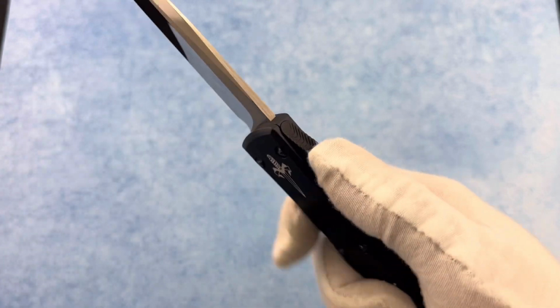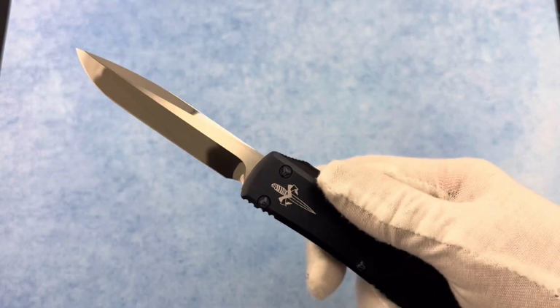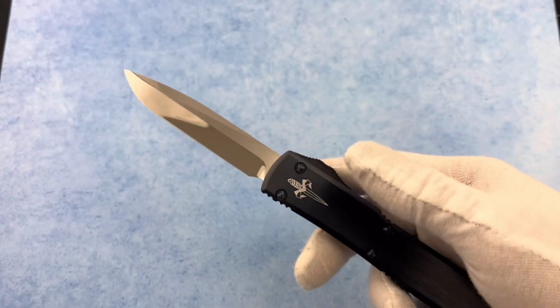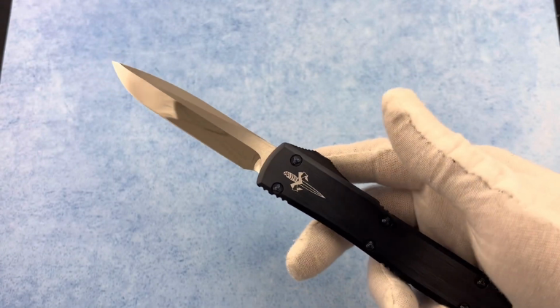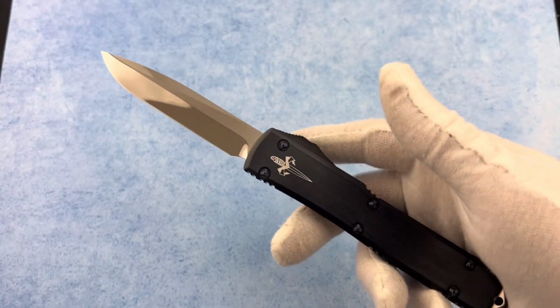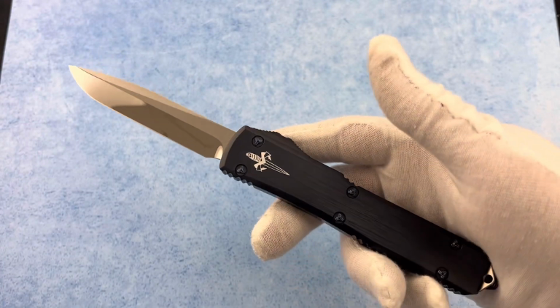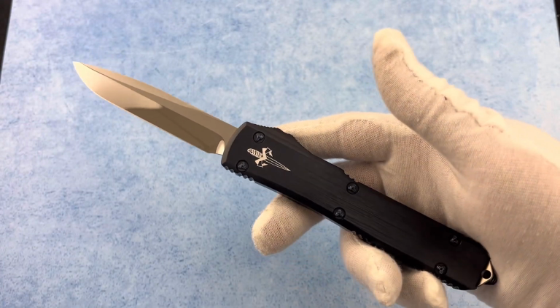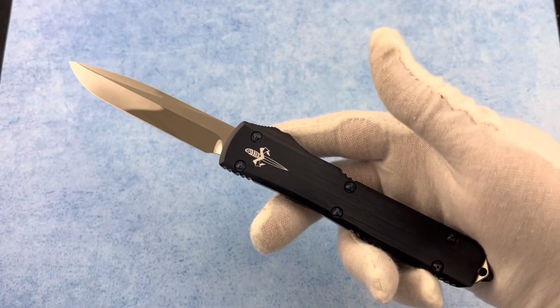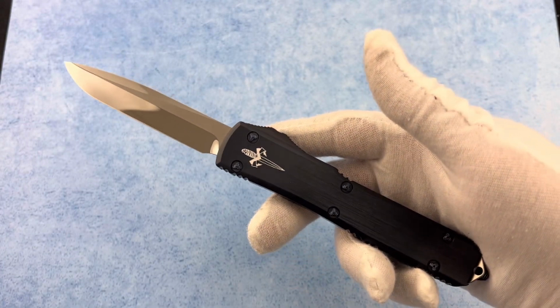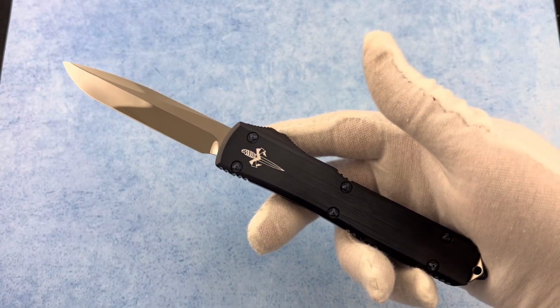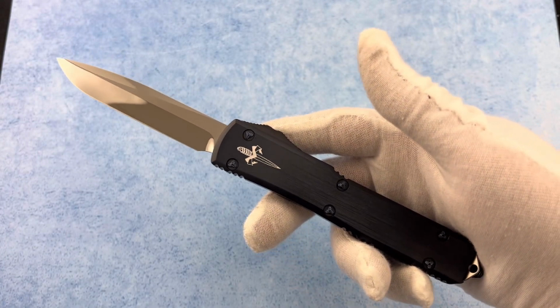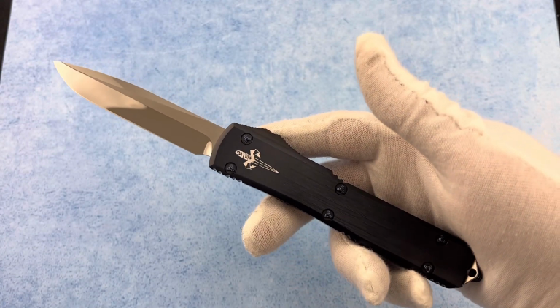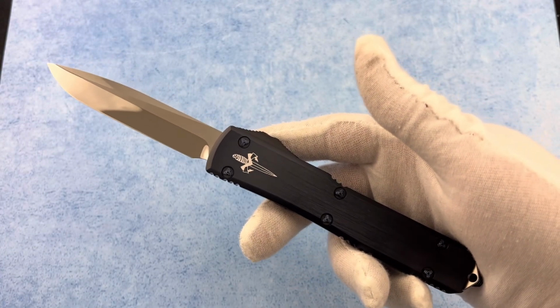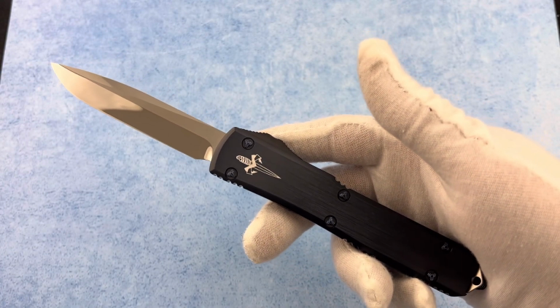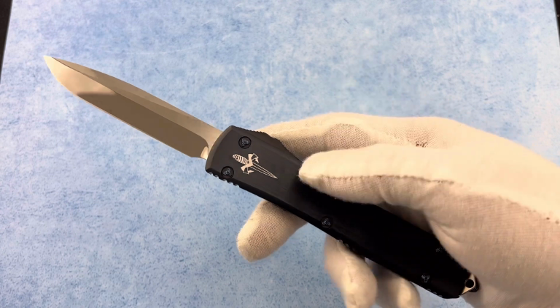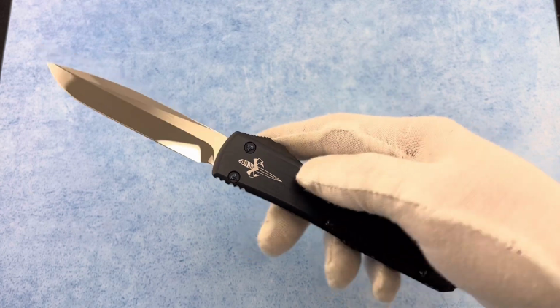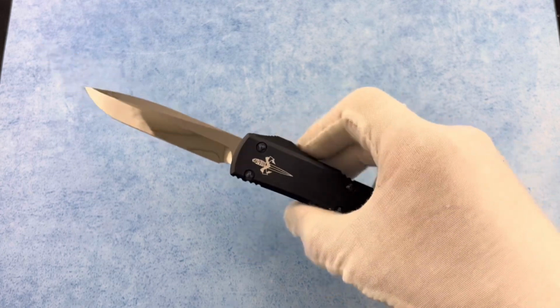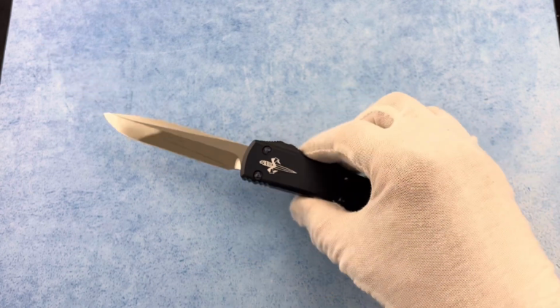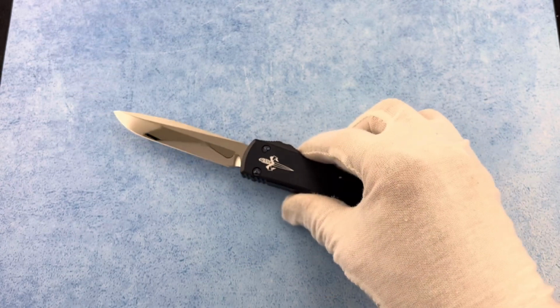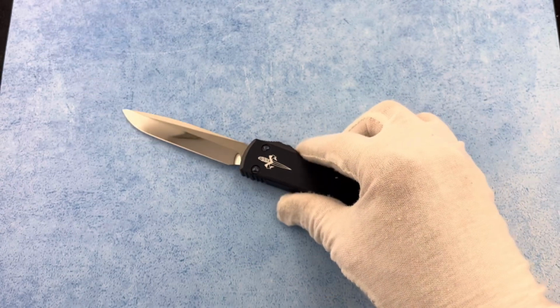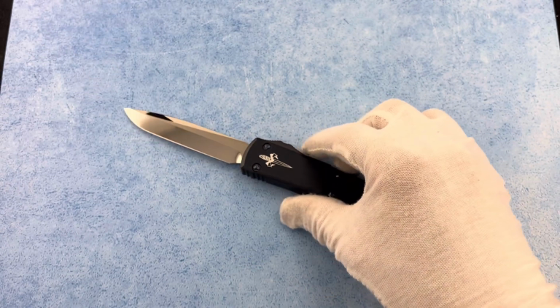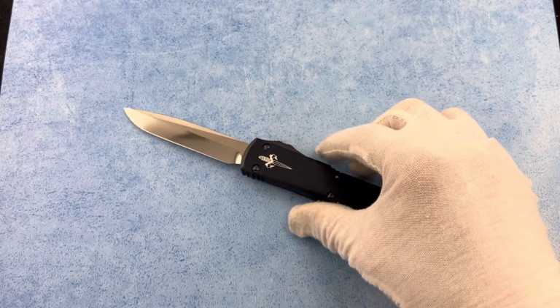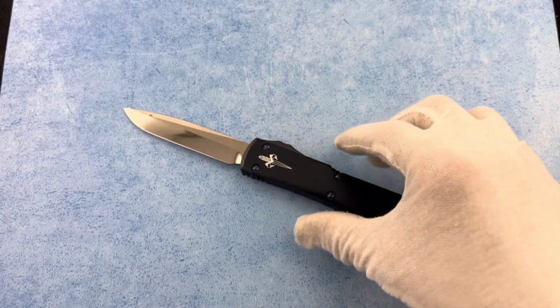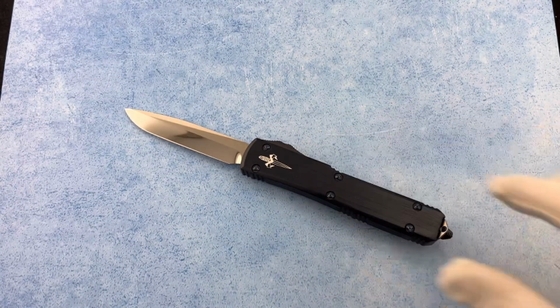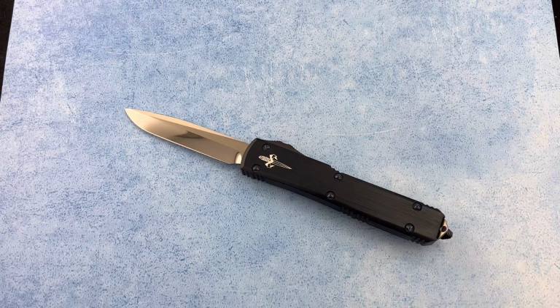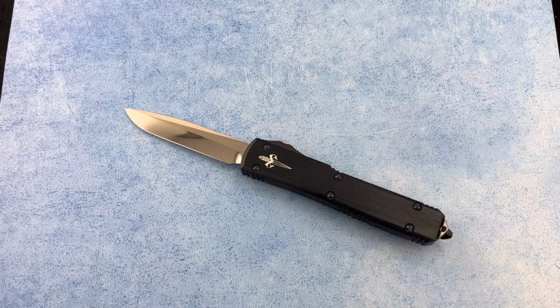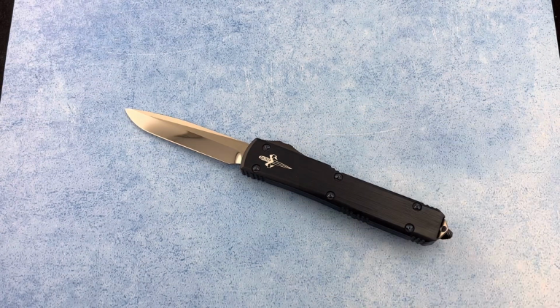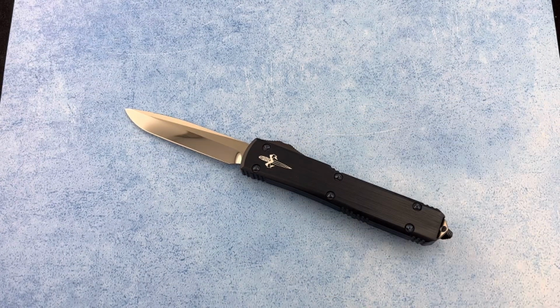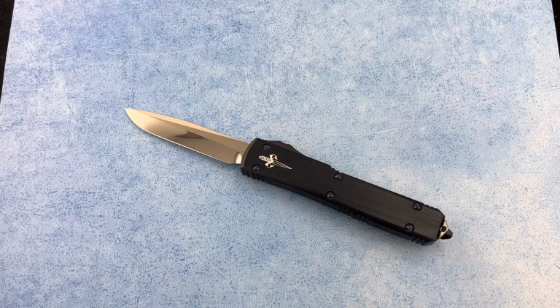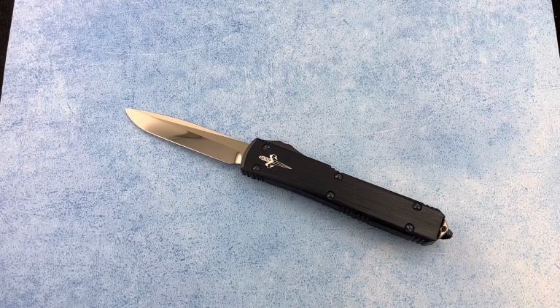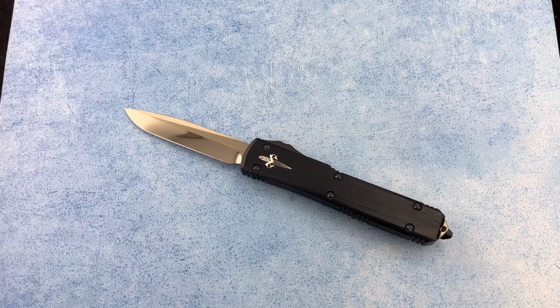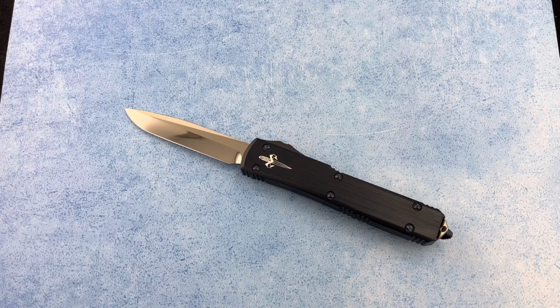Overall weight is 3.4 ounces, so this one is going to be a very light custom. This is the Marfione Custom Ultratech, and you can get it at Blade Ops.